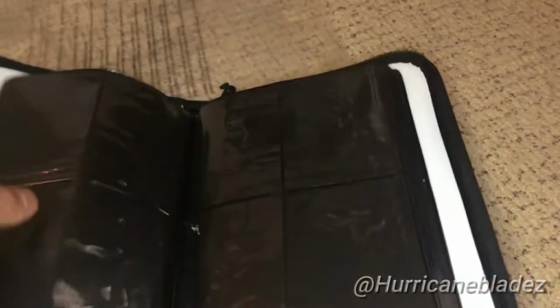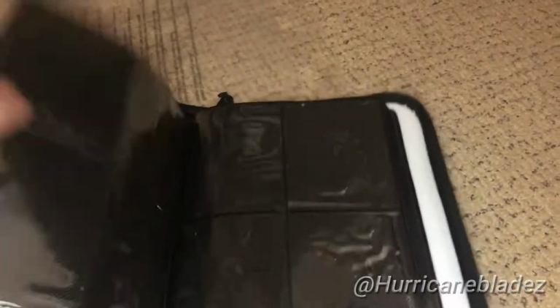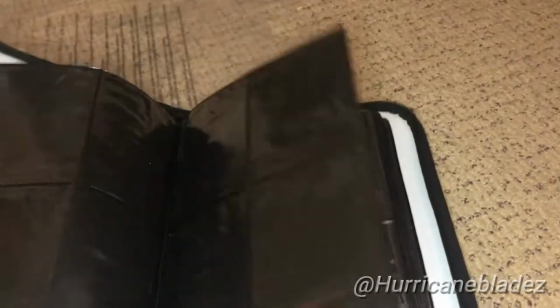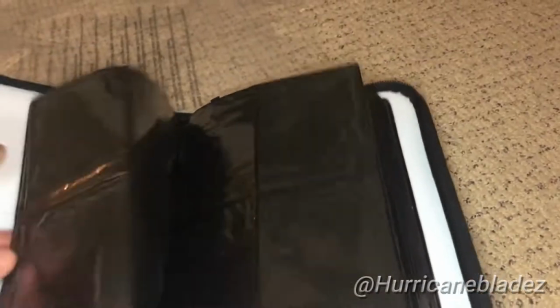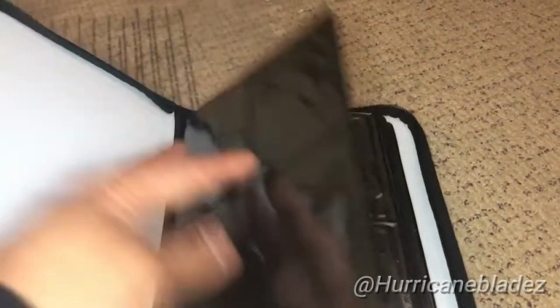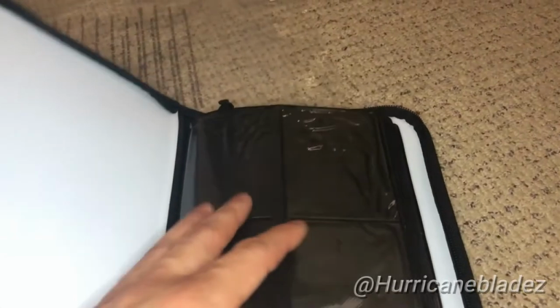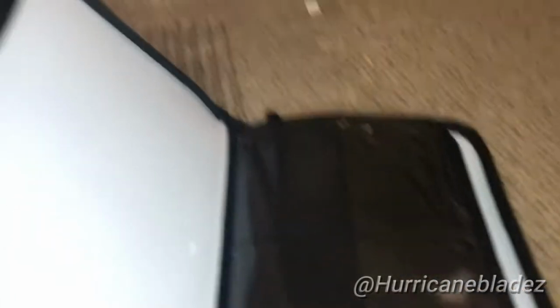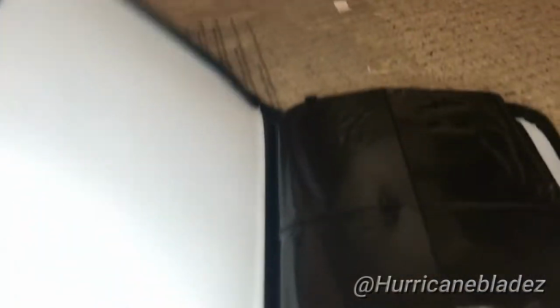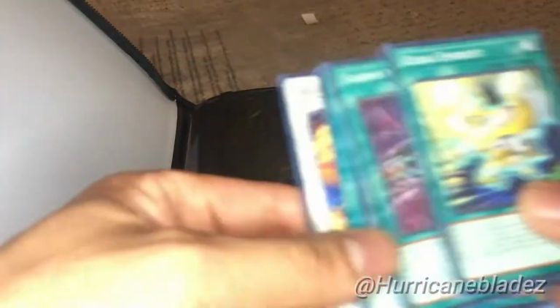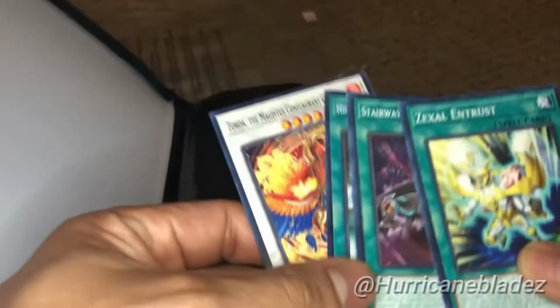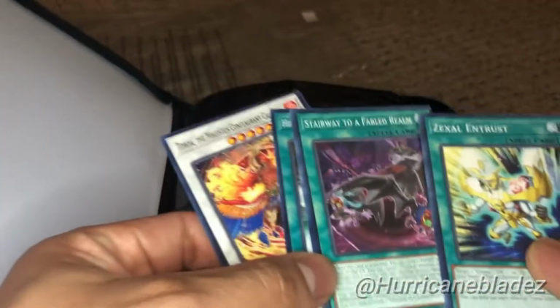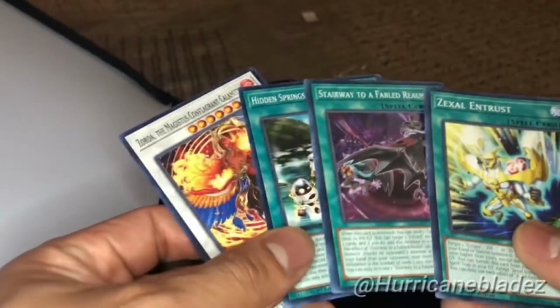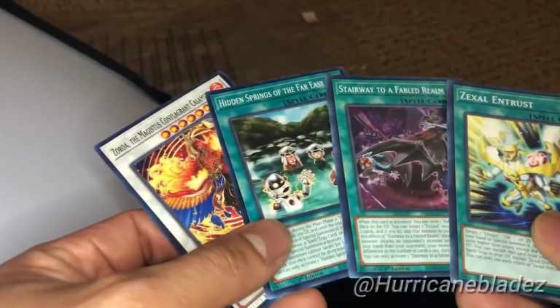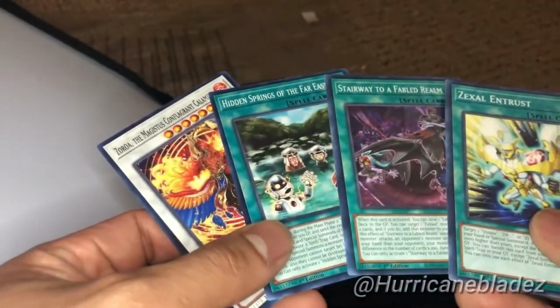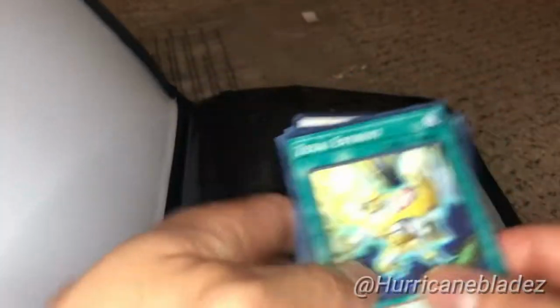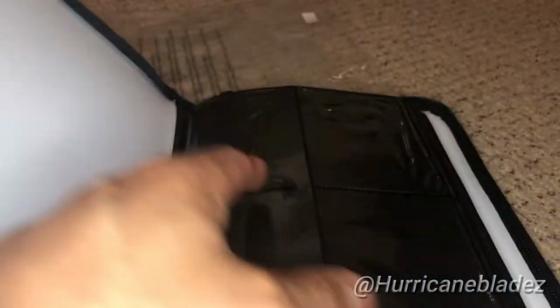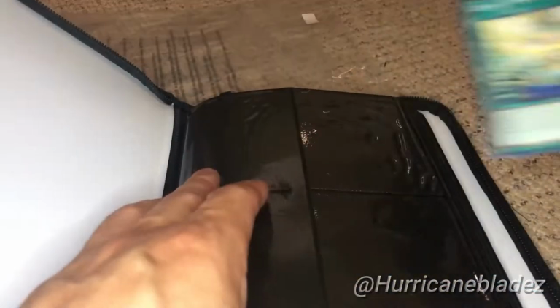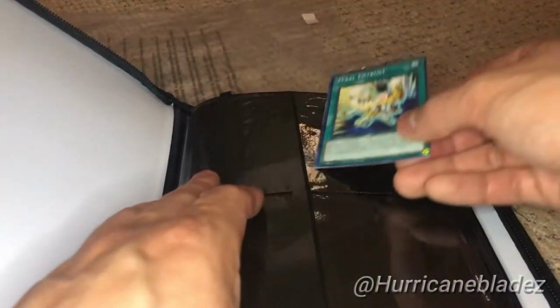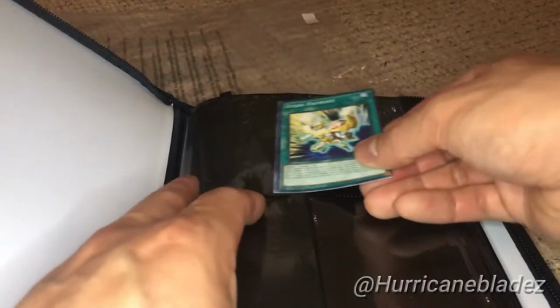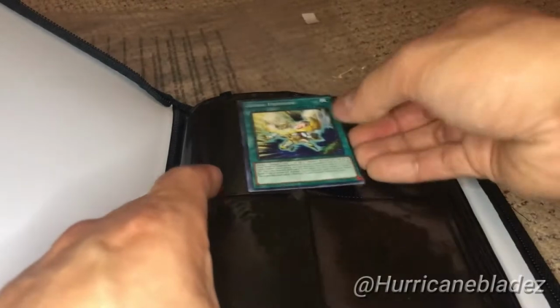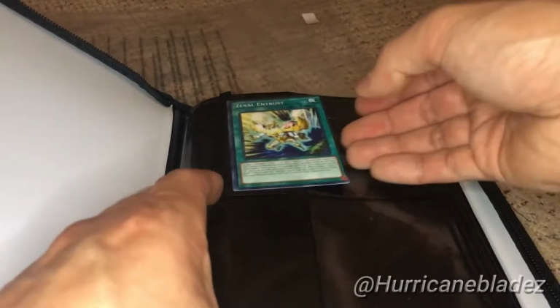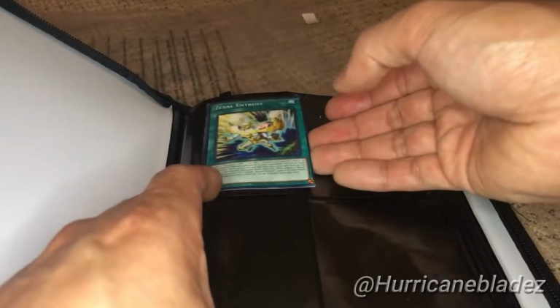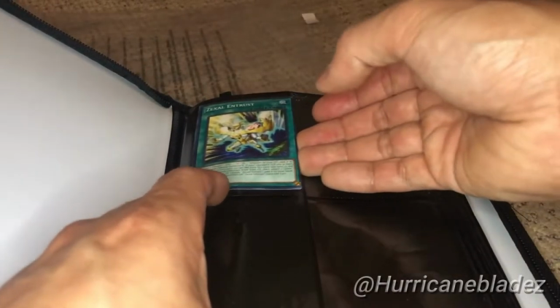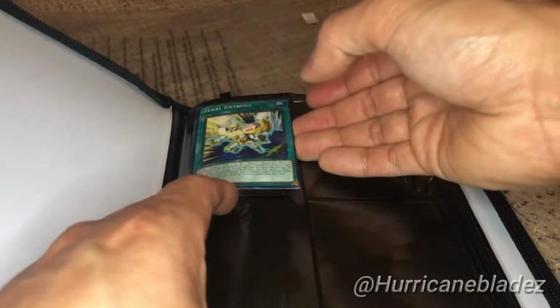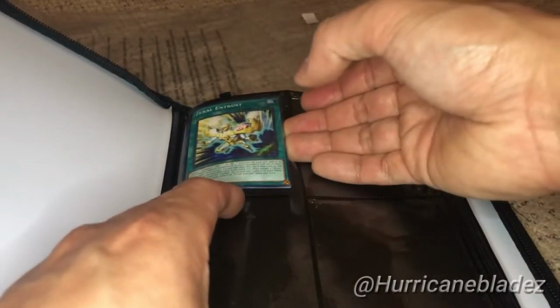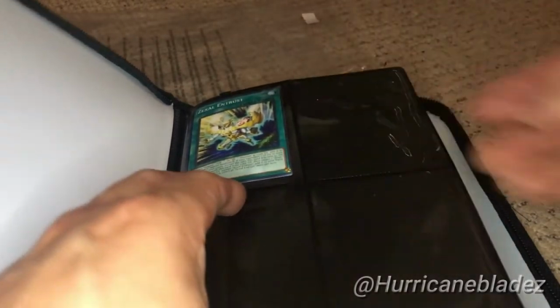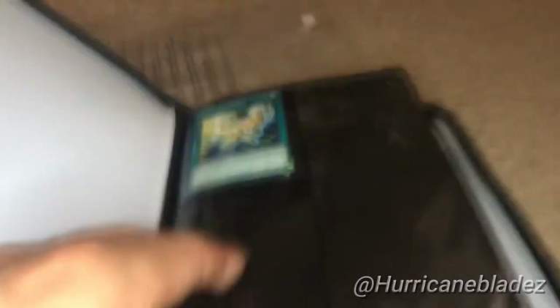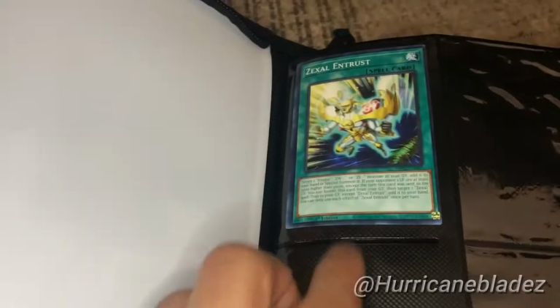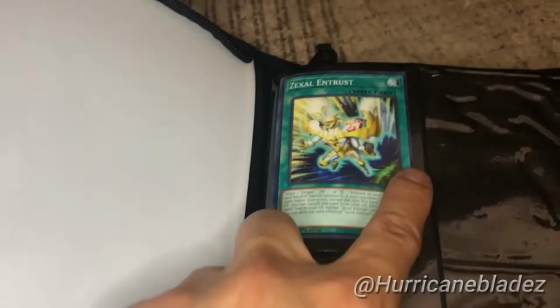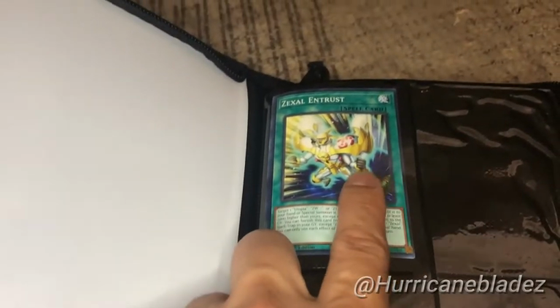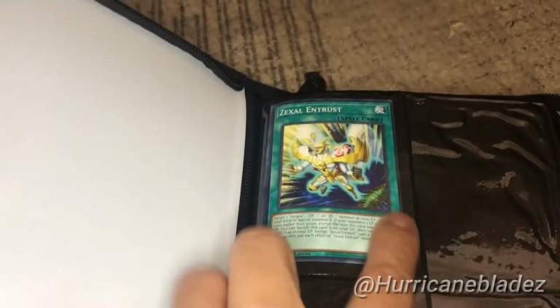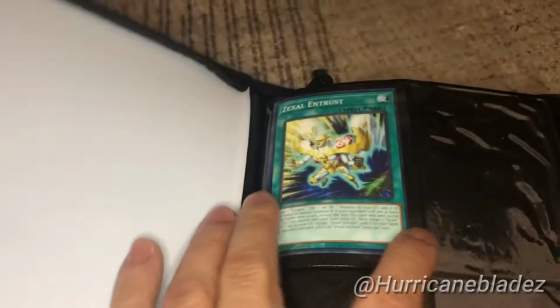I don't like this type of going into your cards because they do rip easily. I got some cards right here — I'll show you guys what I mean. I don't care about these cards. Slide that bad boy in.